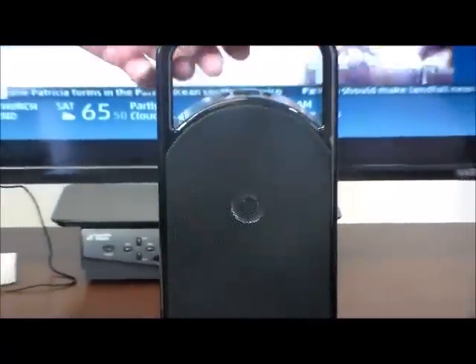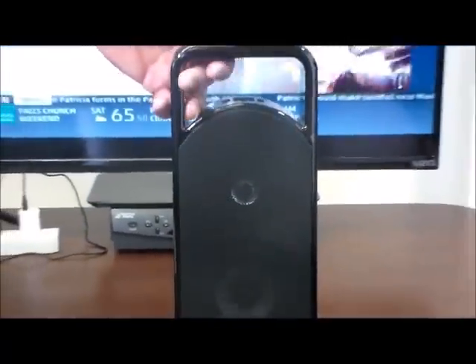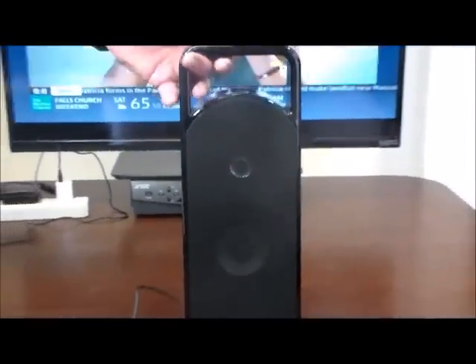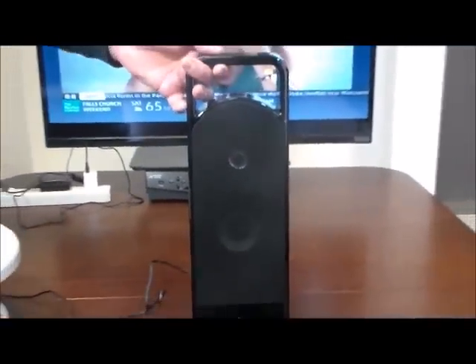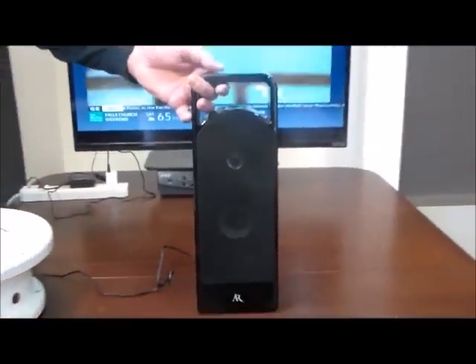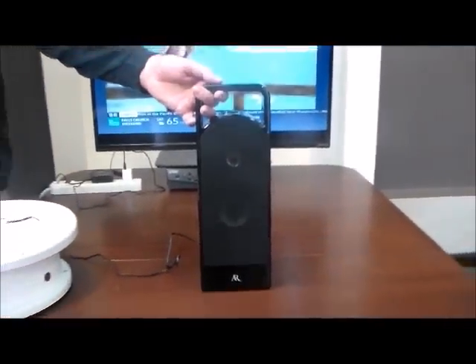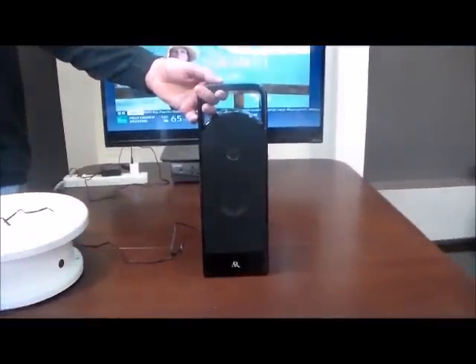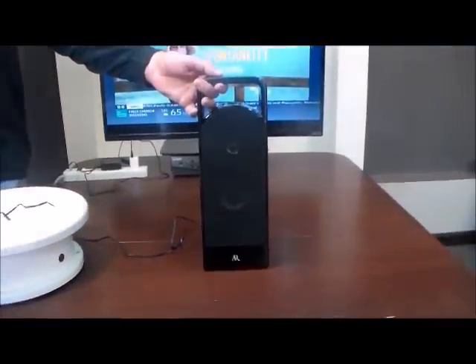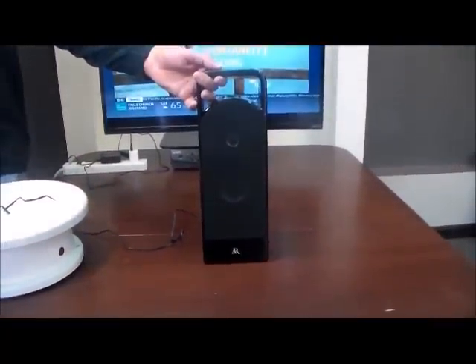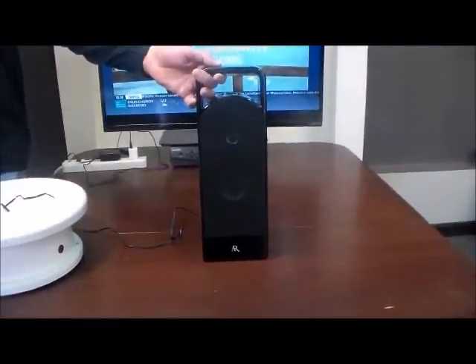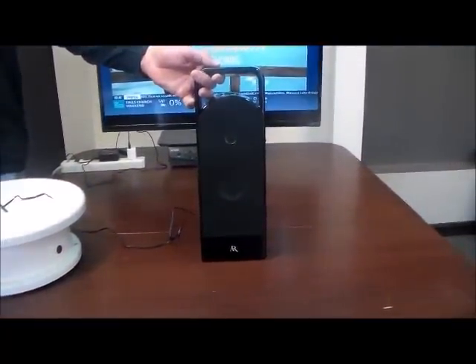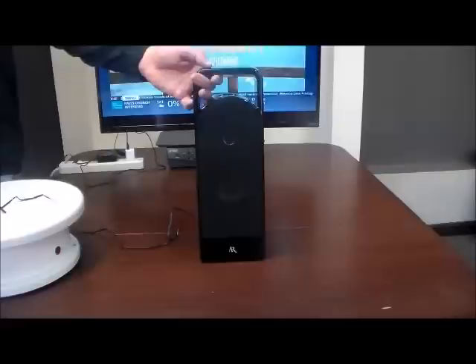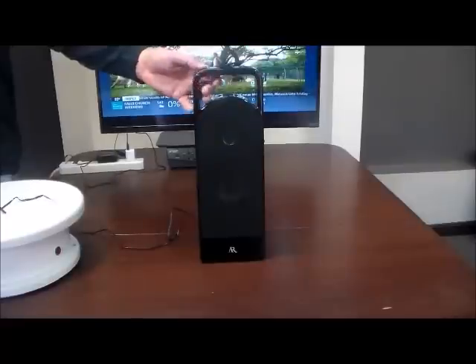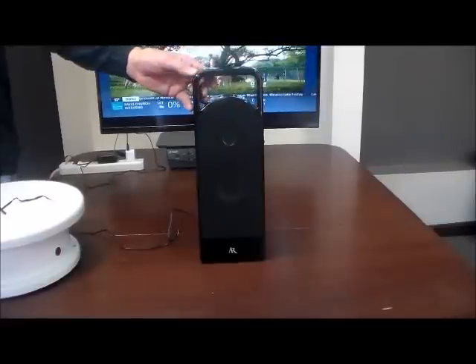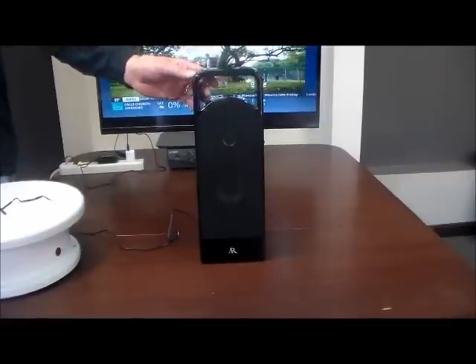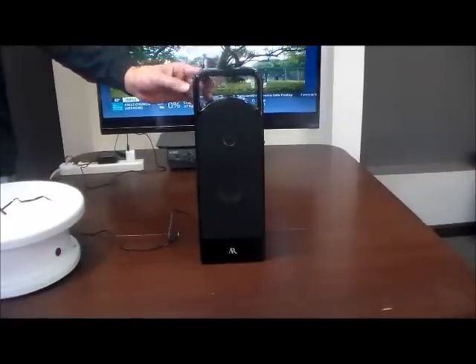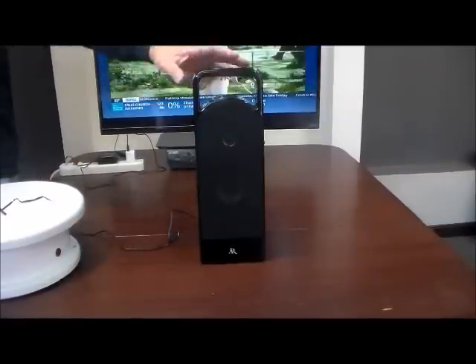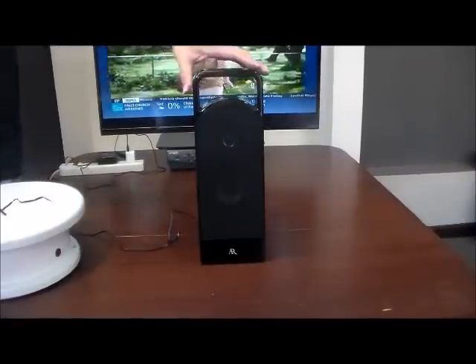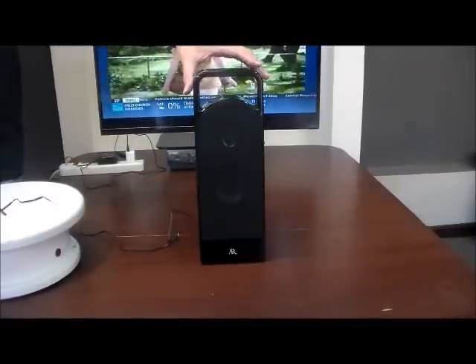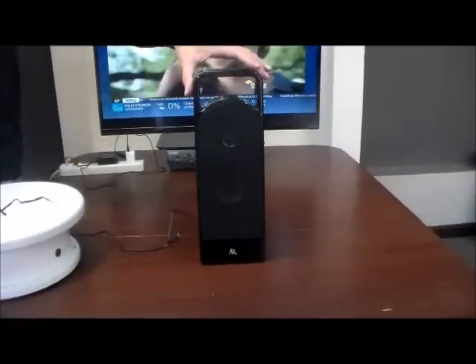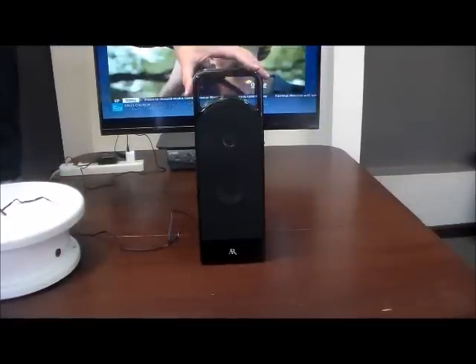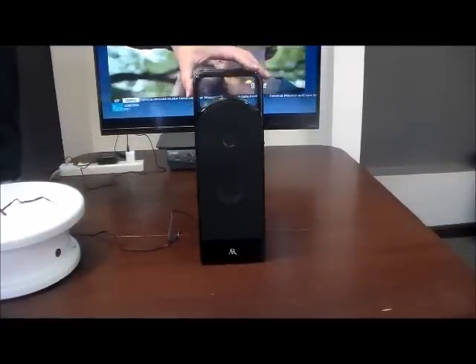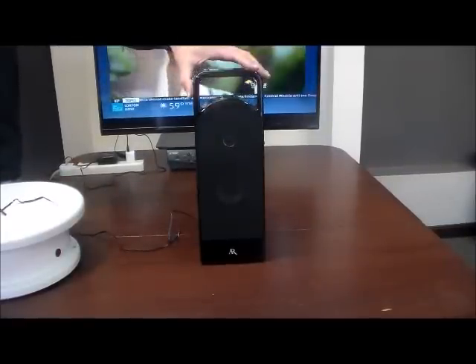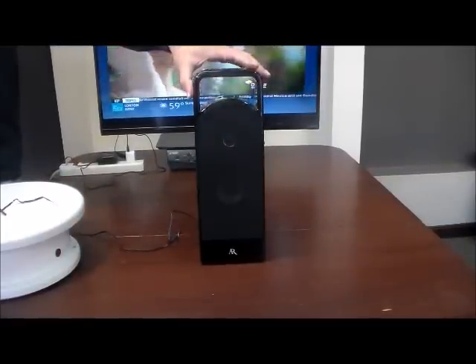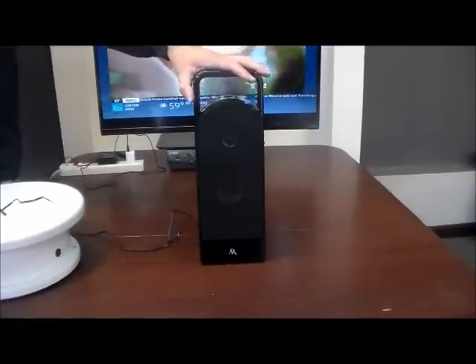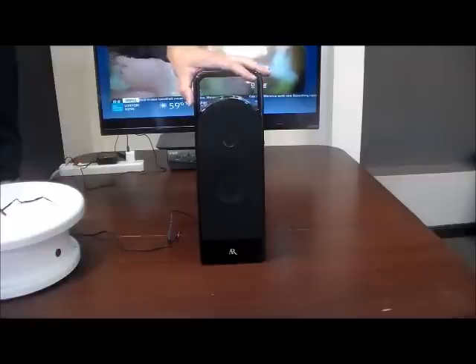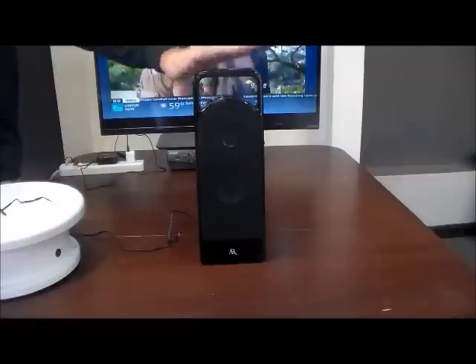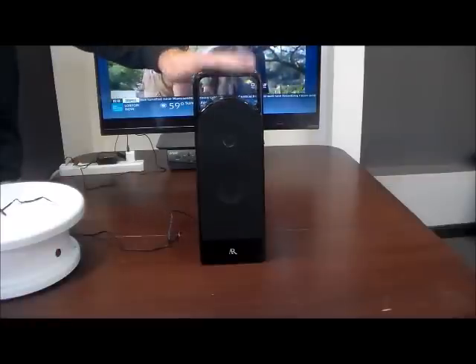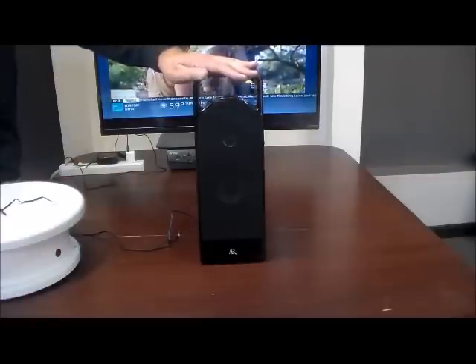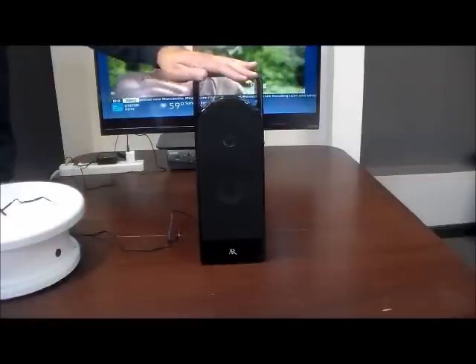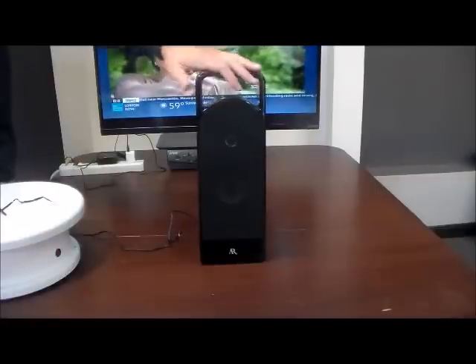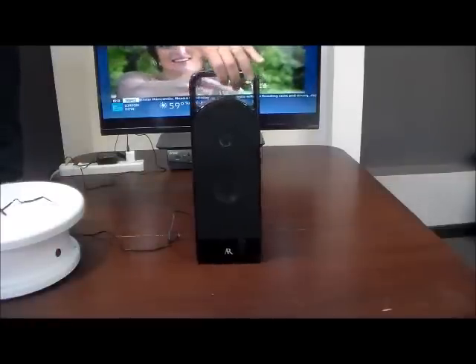There it is — the Acoustic Research High Performance Wireless Speaker with TV Adapter Kit. What an awesome product. You will be extremely satisfied with this product. It's a beauty.